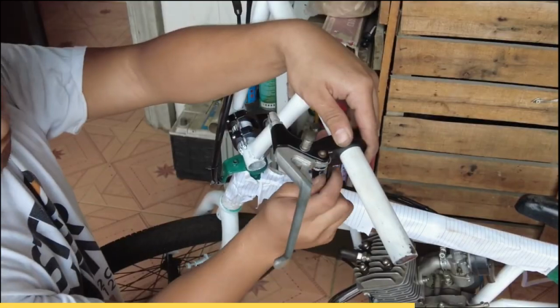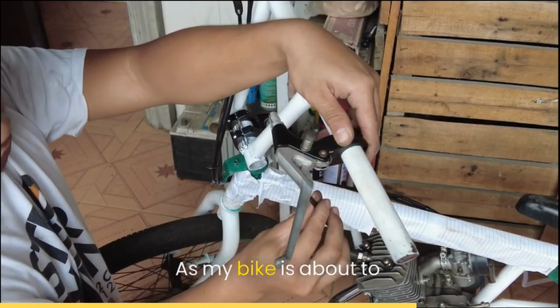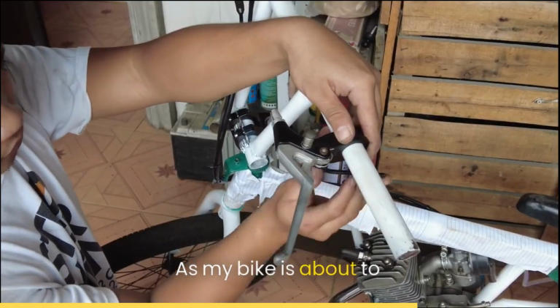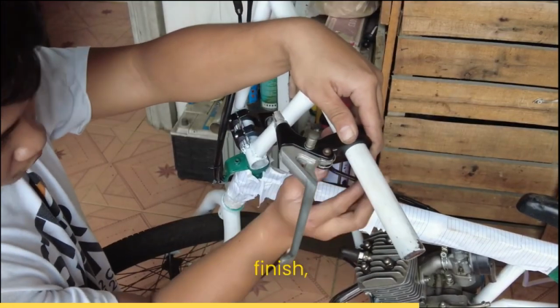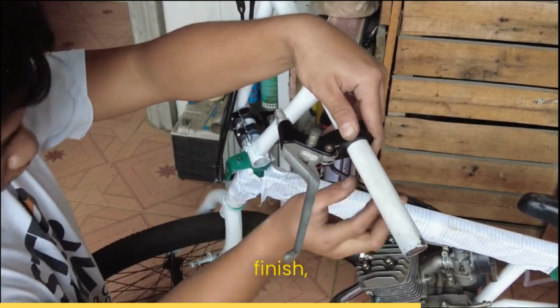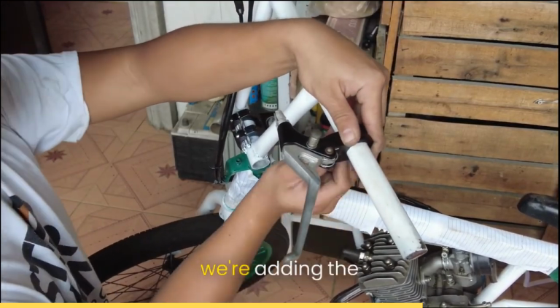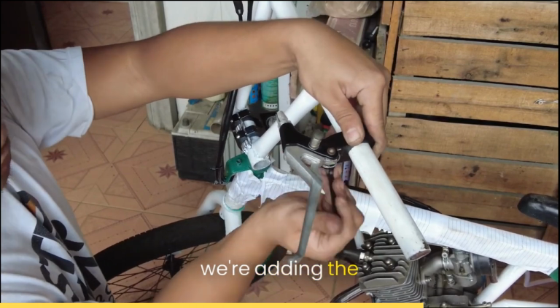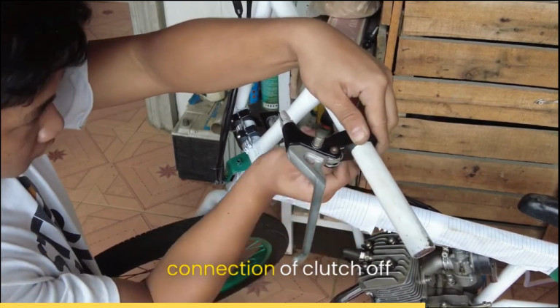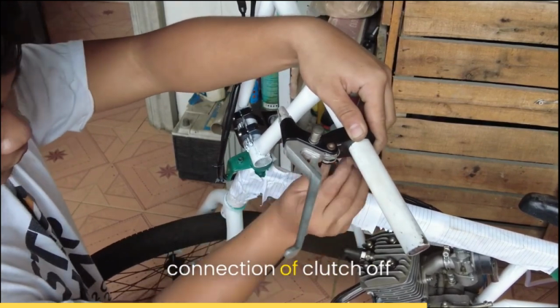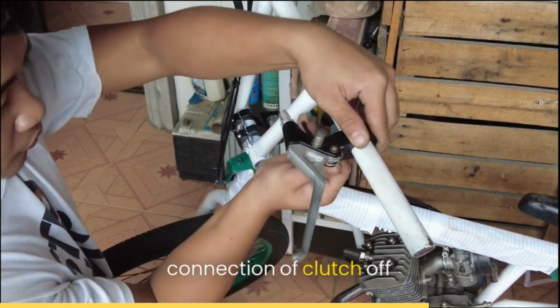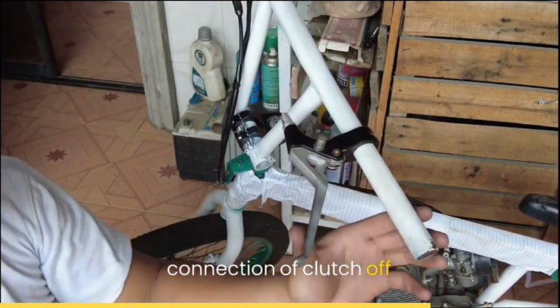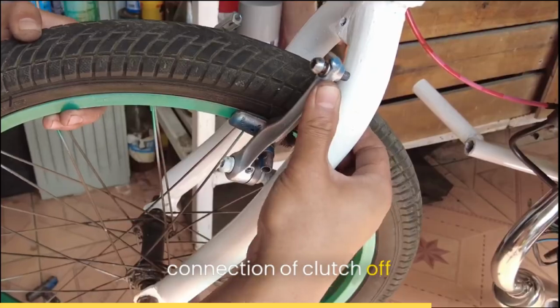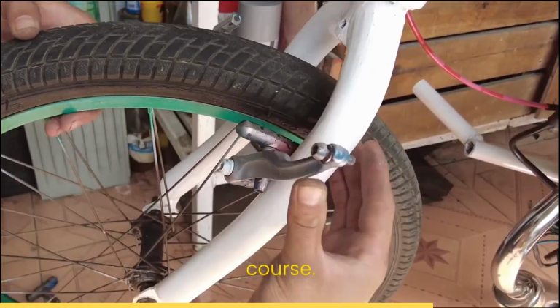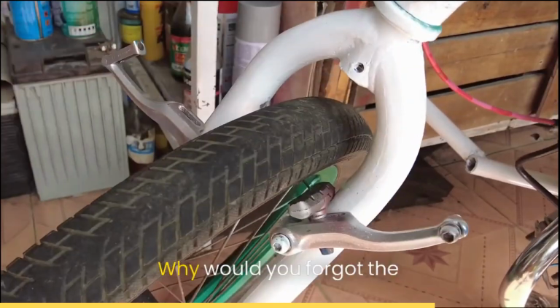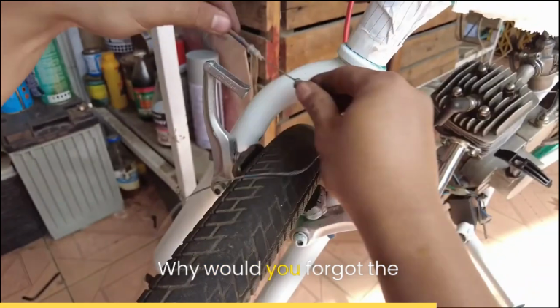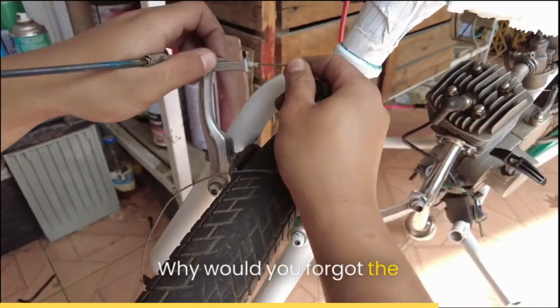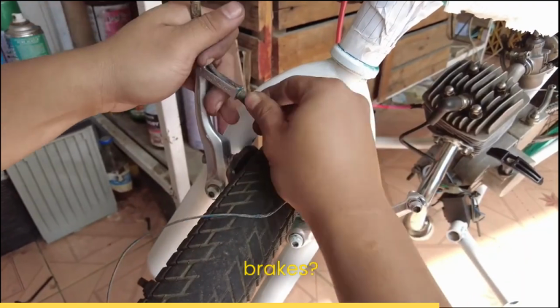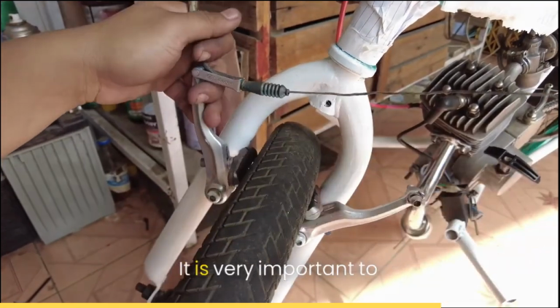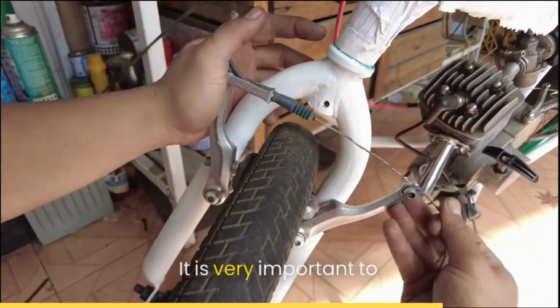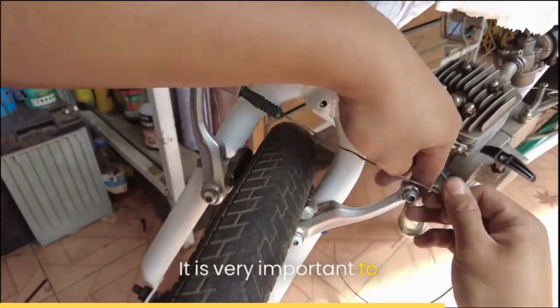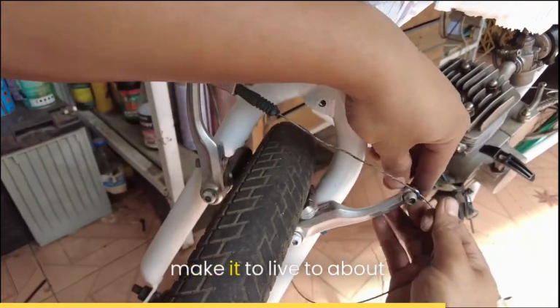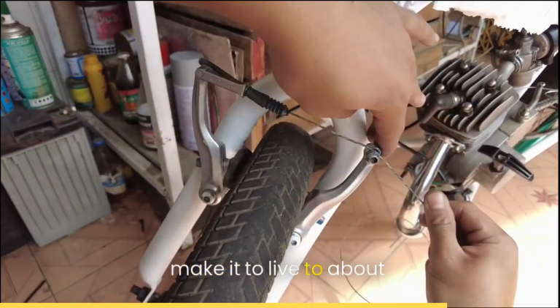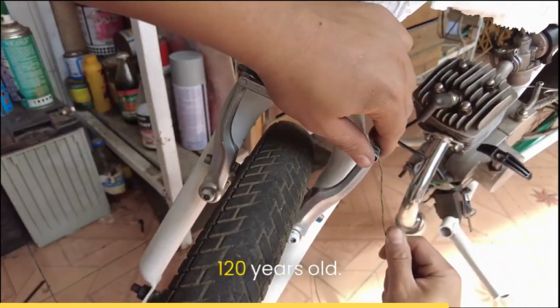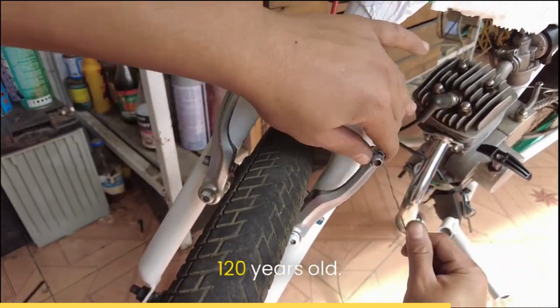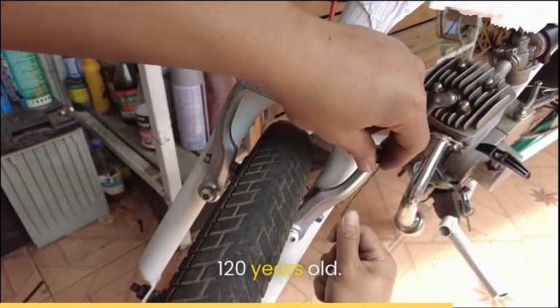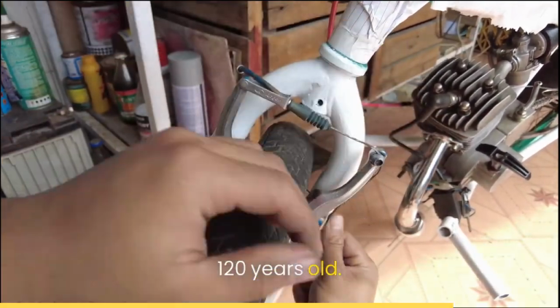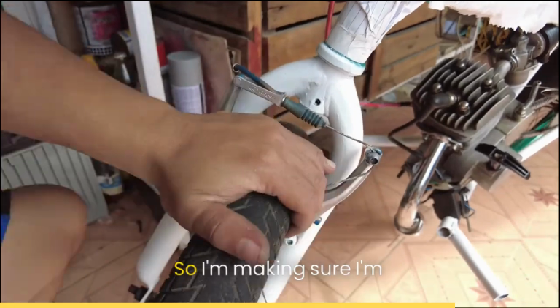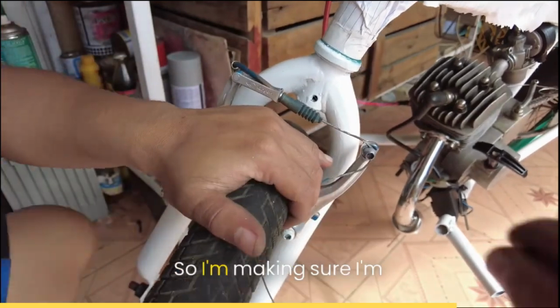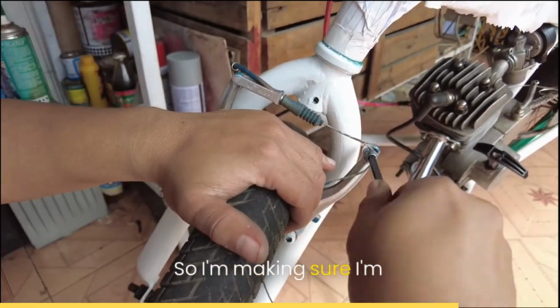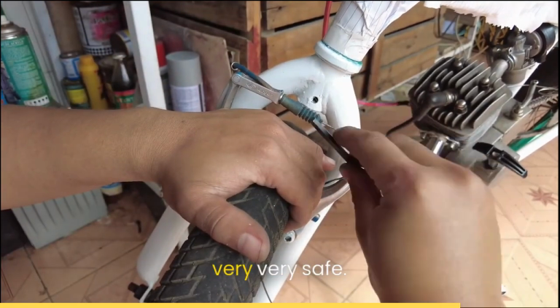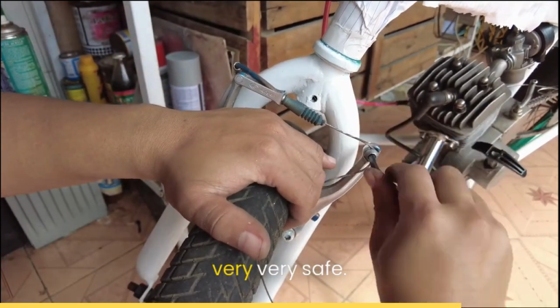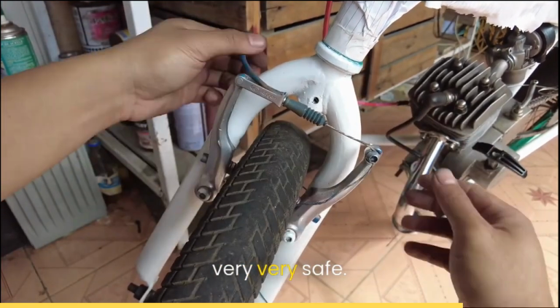As my bike is about to finish, we're adding the connection of the clutch. Of course, why would you forget the brakes? It is very important to make it to live to about 100 to 120 years old. So I'm making sure I'm very, very safe.